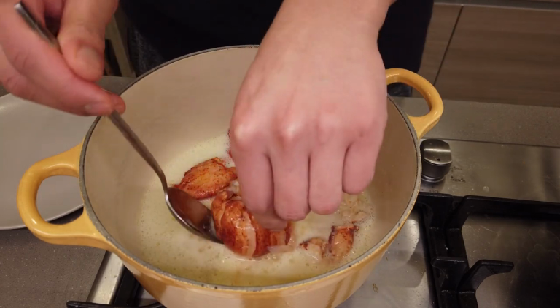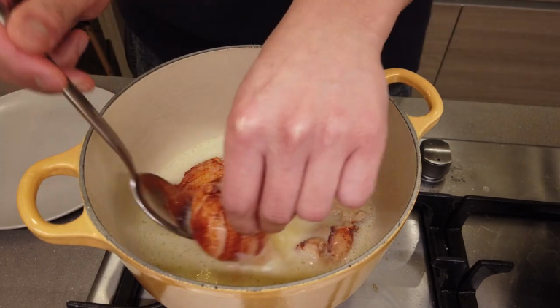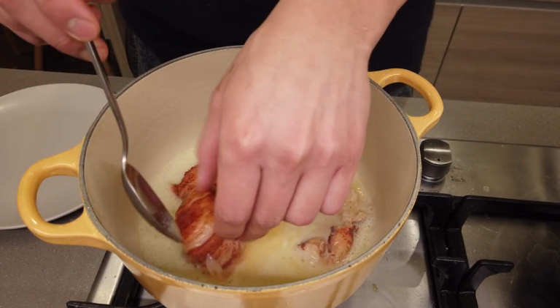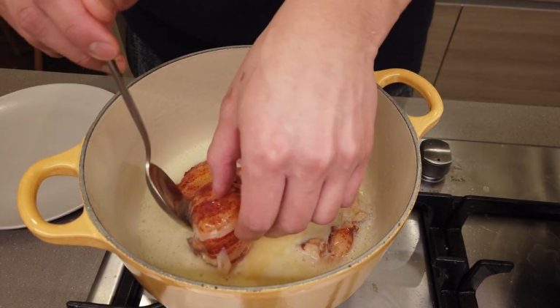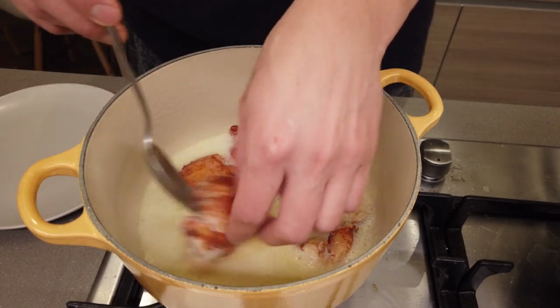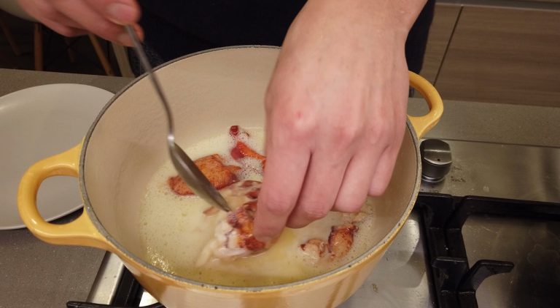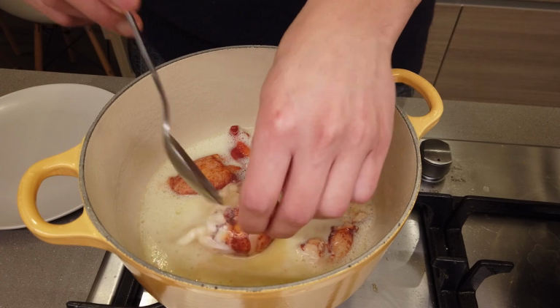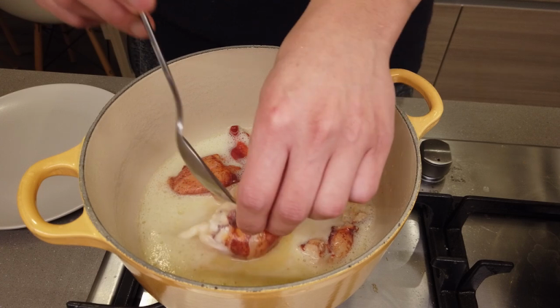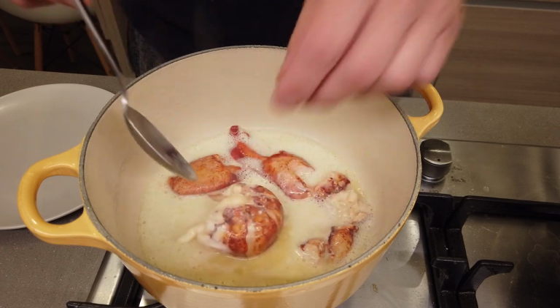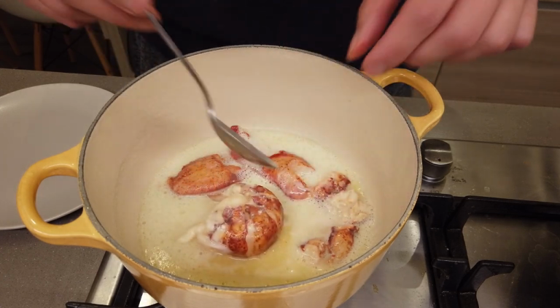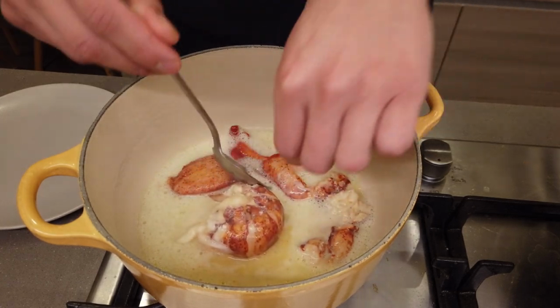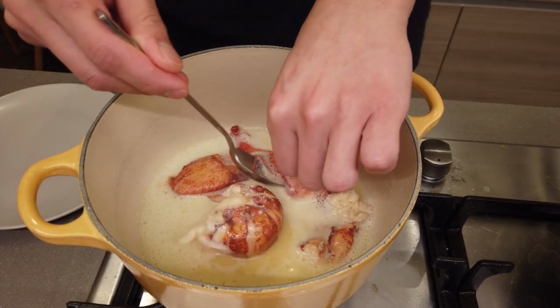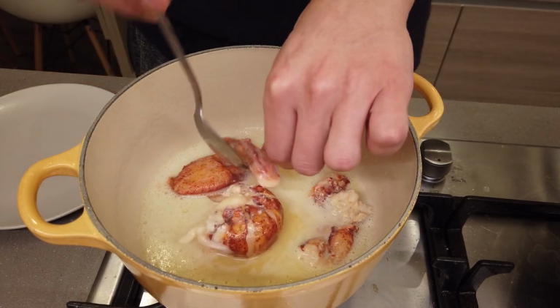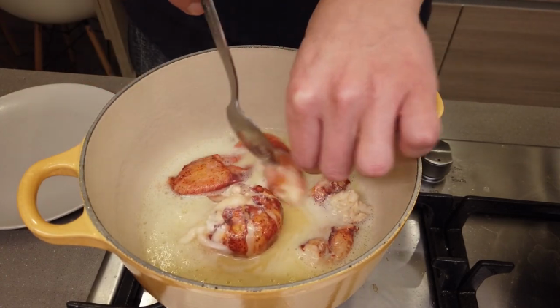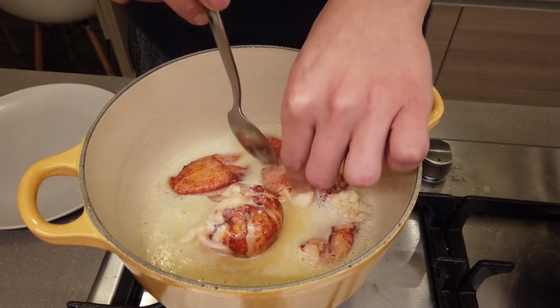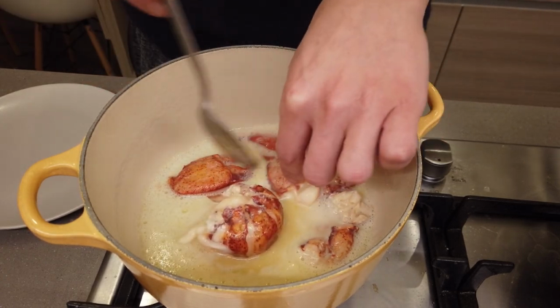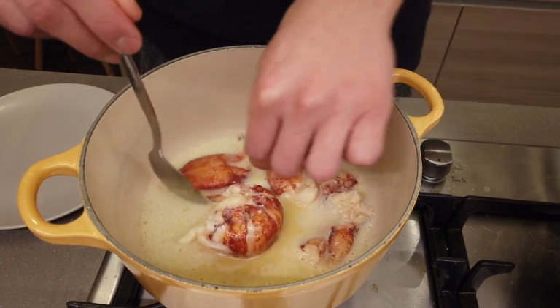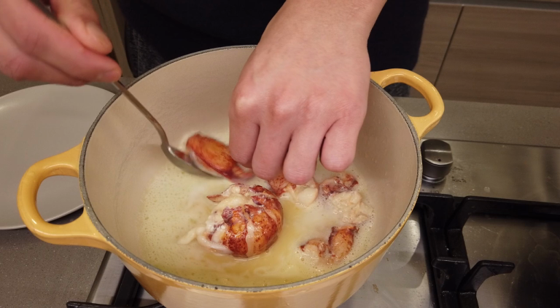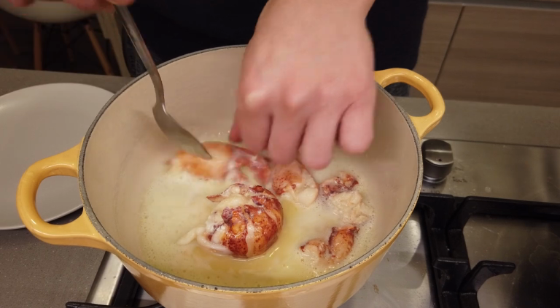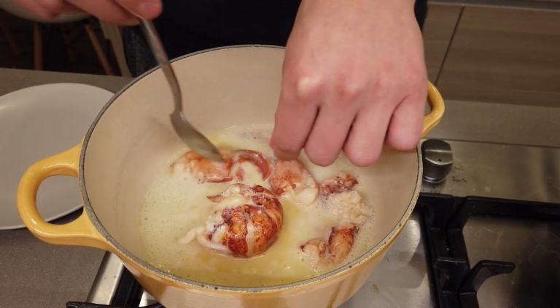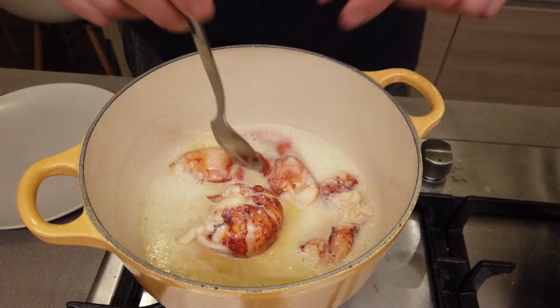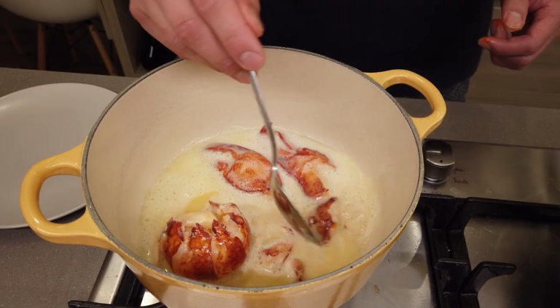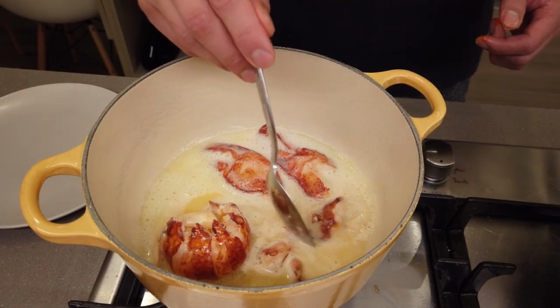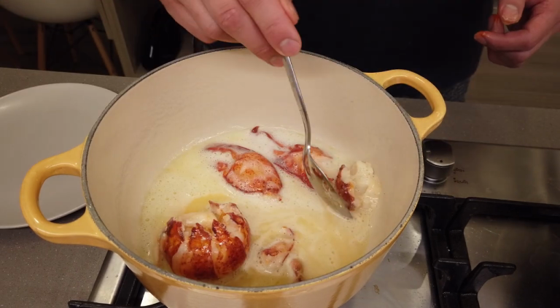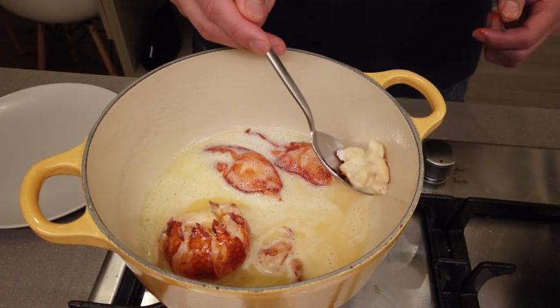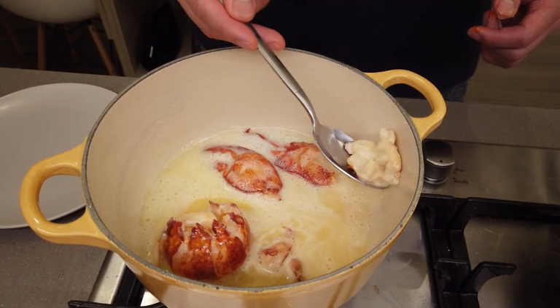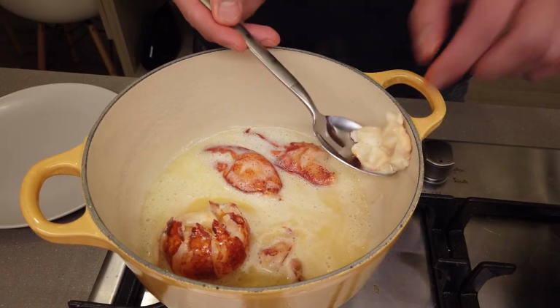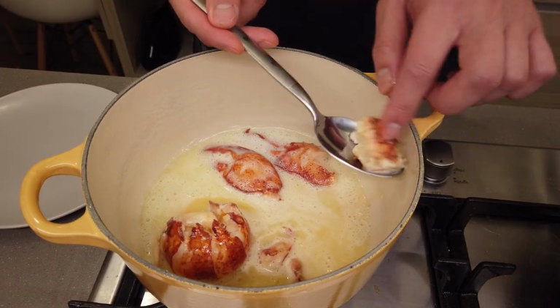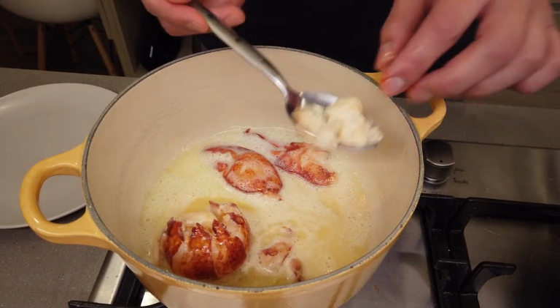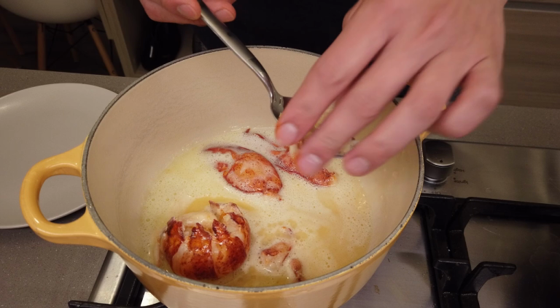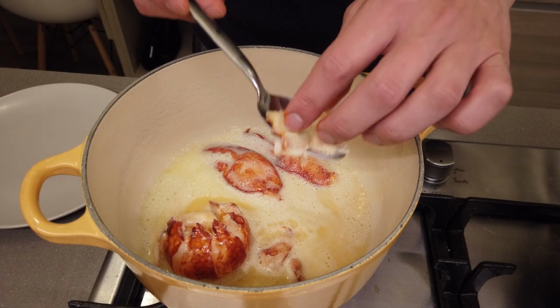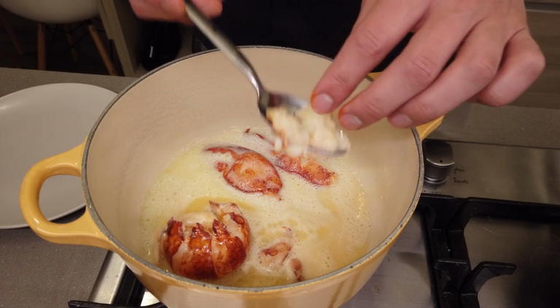You wanna cook the lobster meat low and slow. Halfway through, flip everything over so it gets to cook on both sides. The gentler and lower the heat, the more tender your lobster meat is gonna come out.